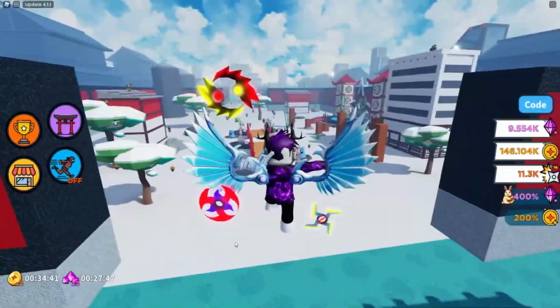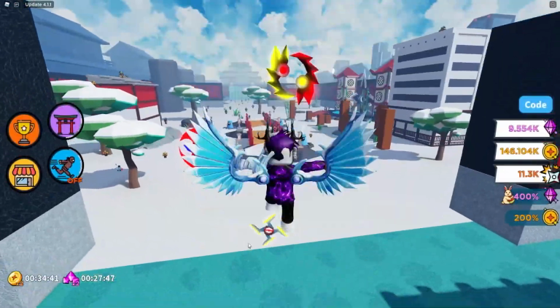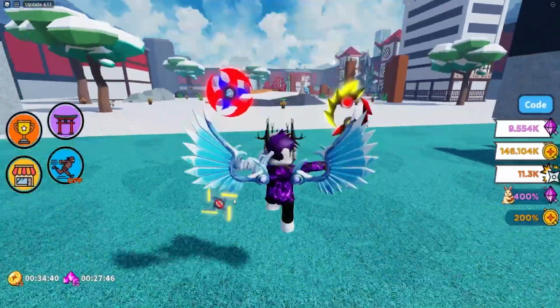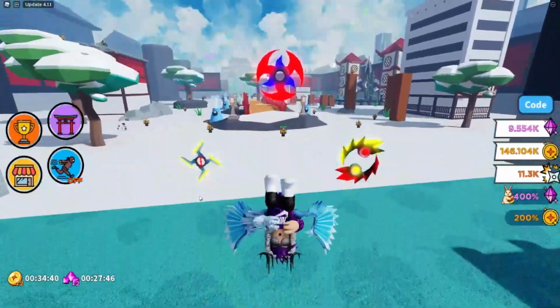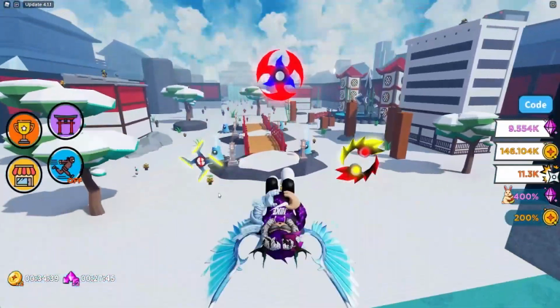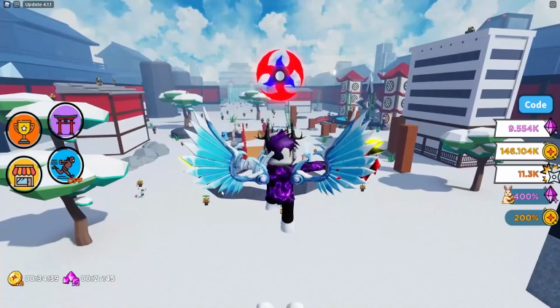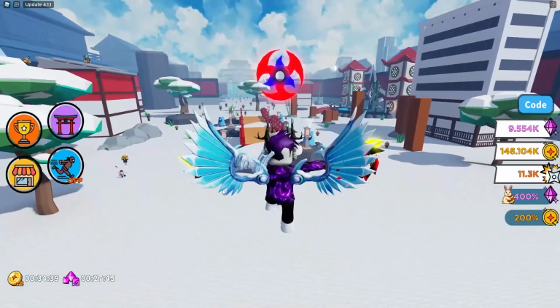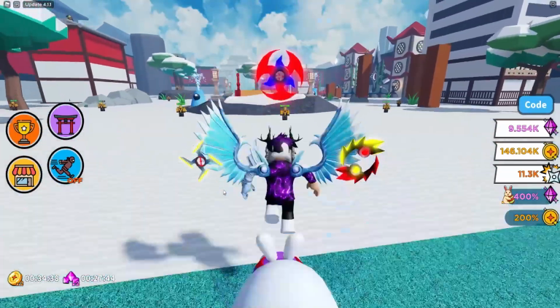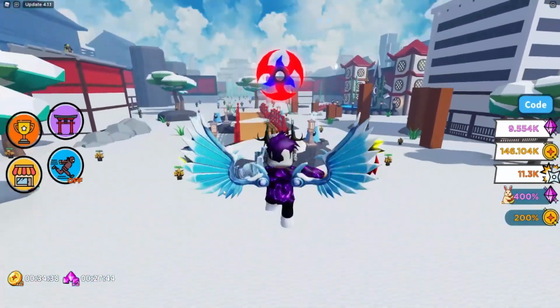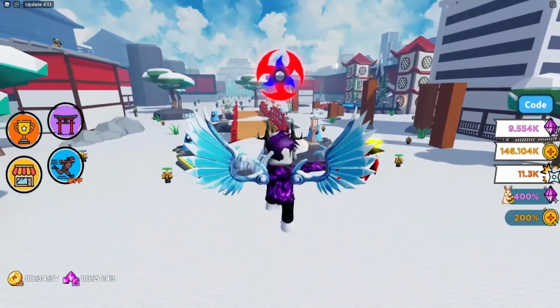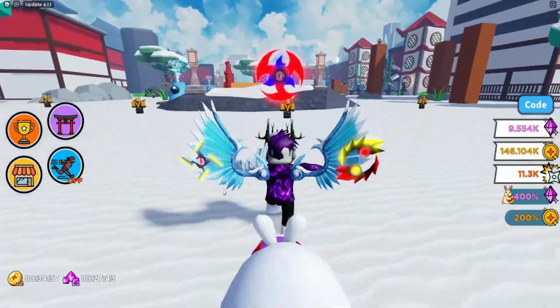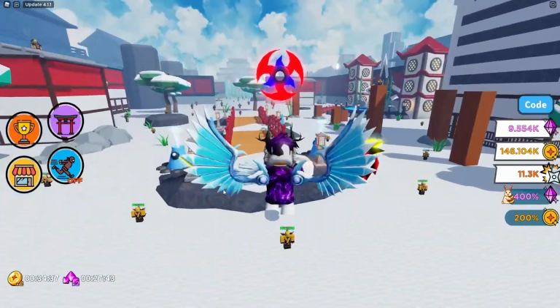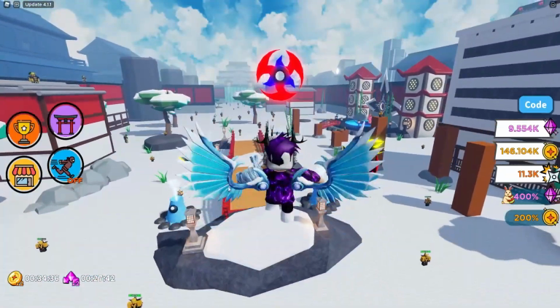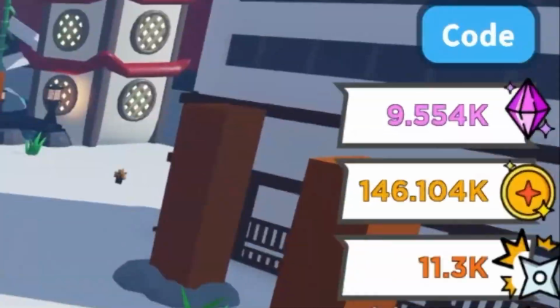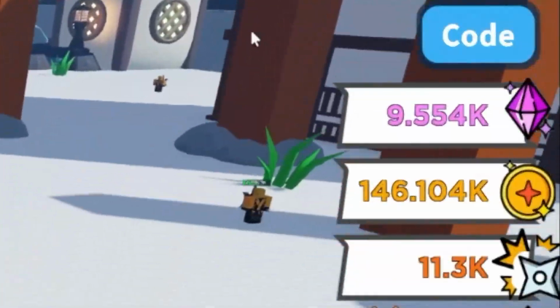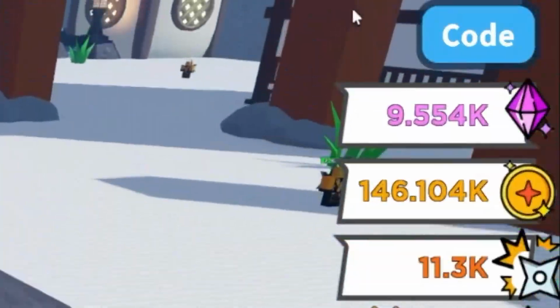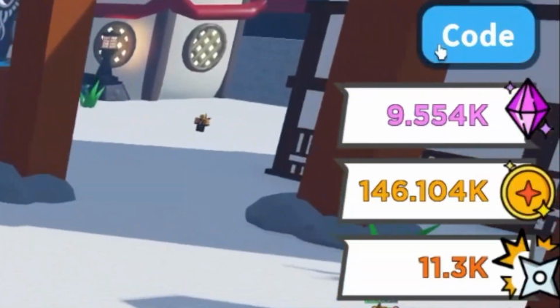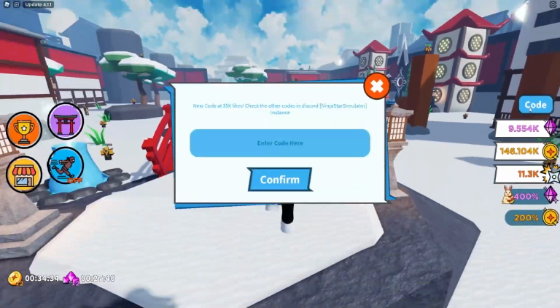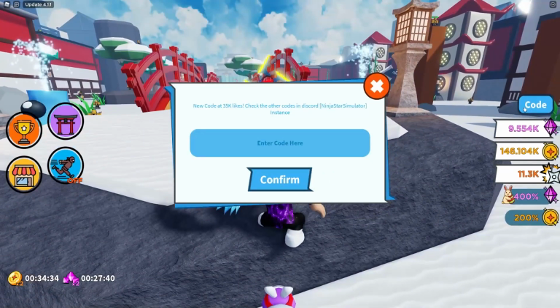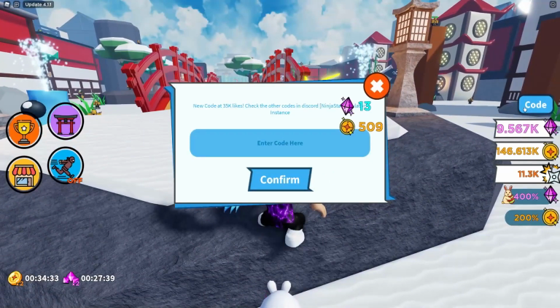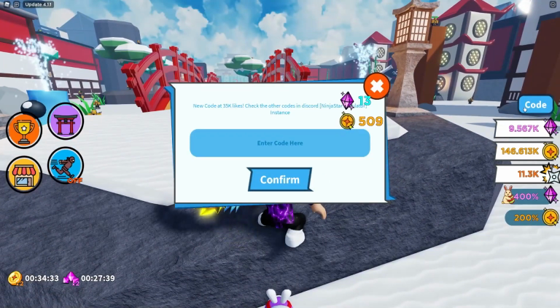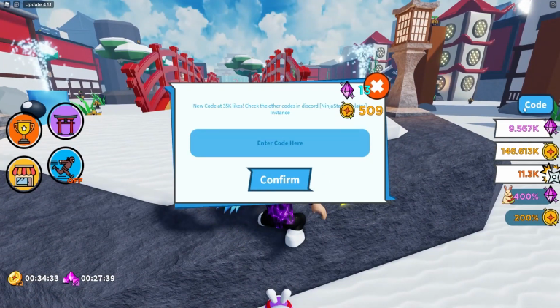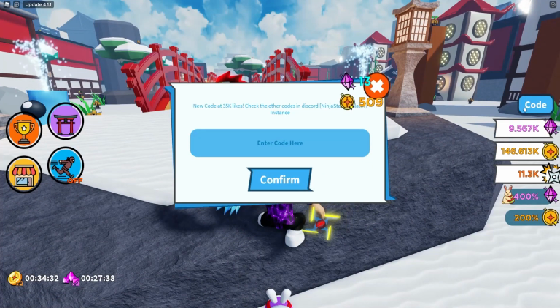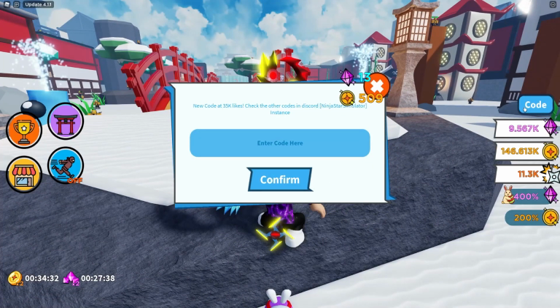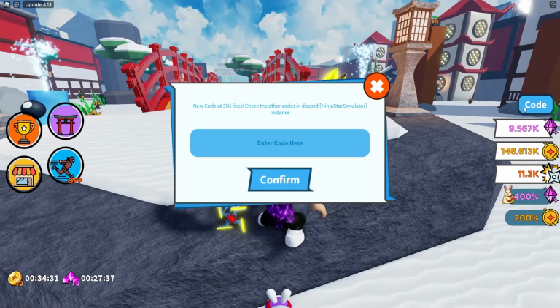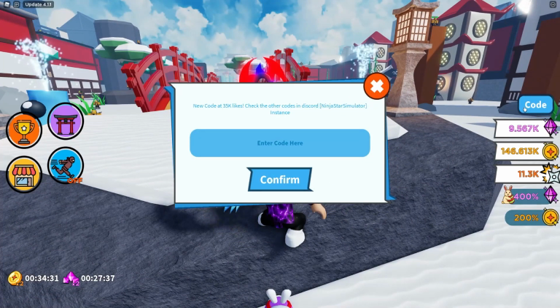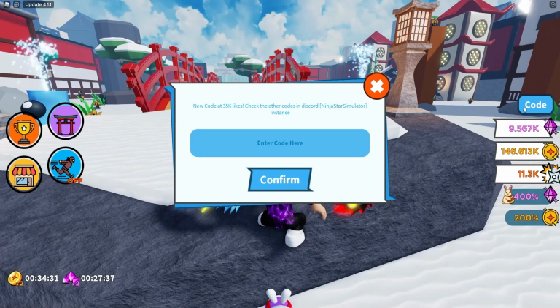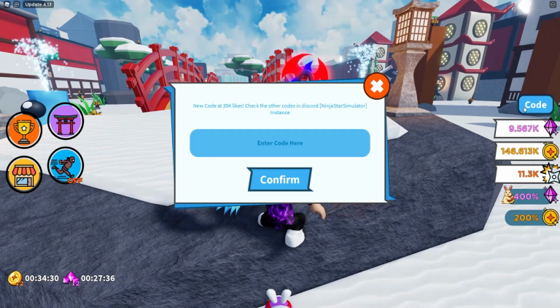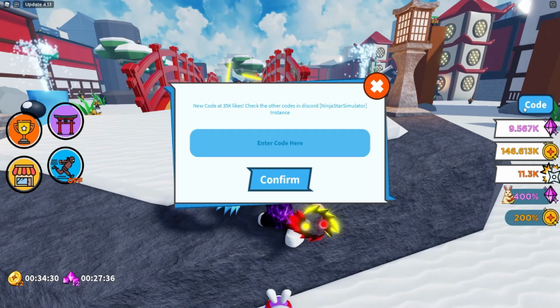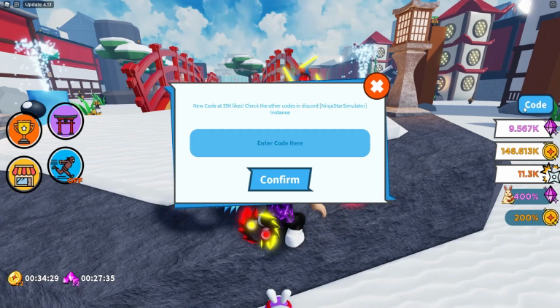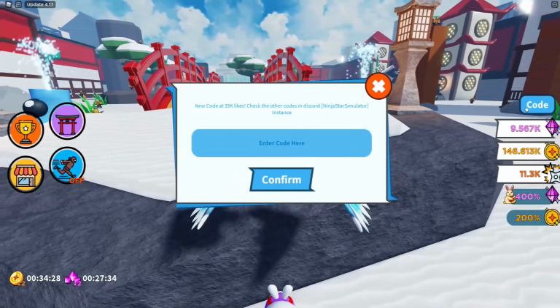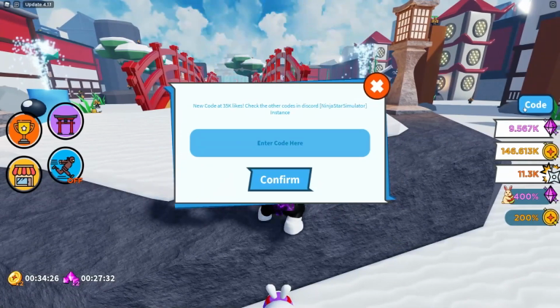If you do not know how to claim codes in Ninja Star Simulator, what you're going to want to do is go to the right, click on 'Access Code', and then the code menu will come up. These are in no particular order, so let's just get into it.